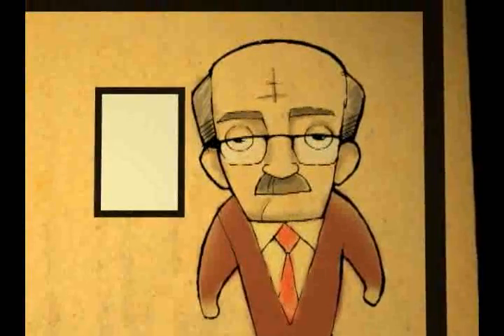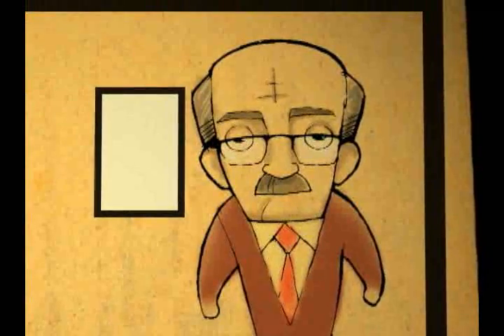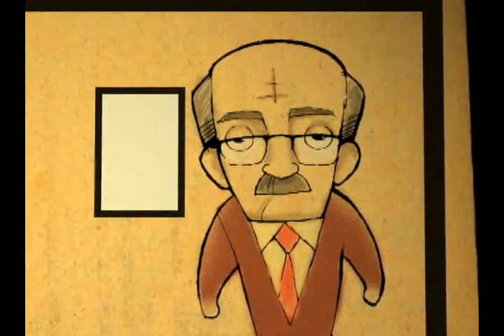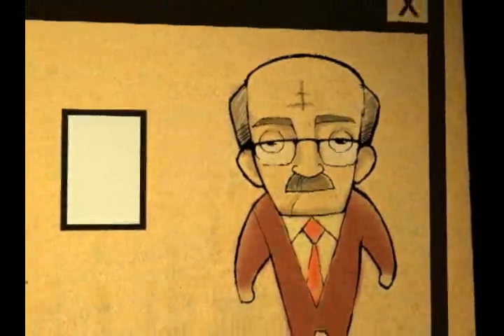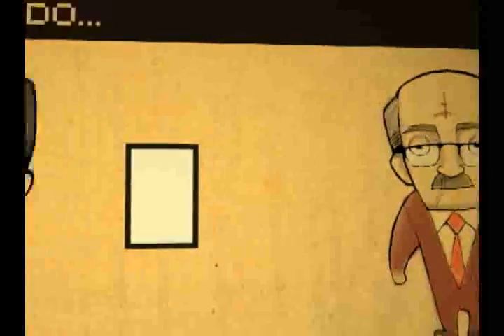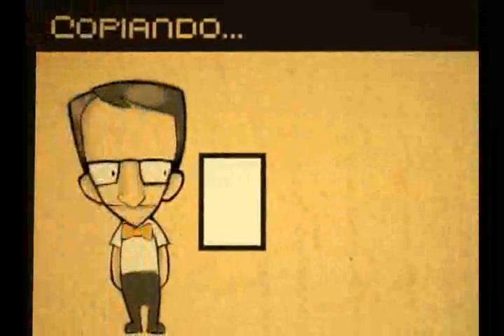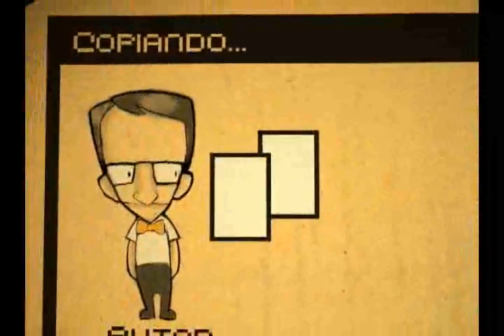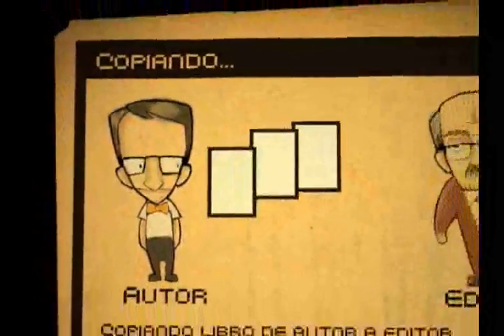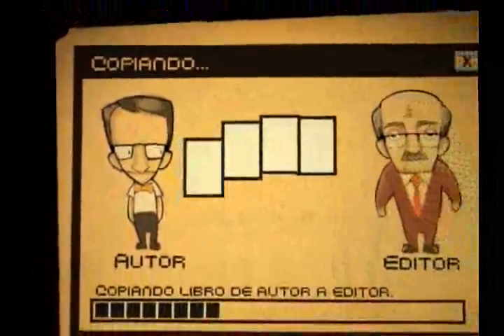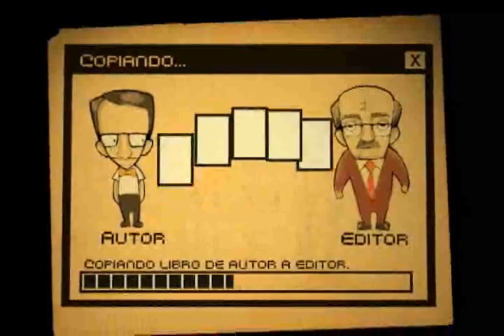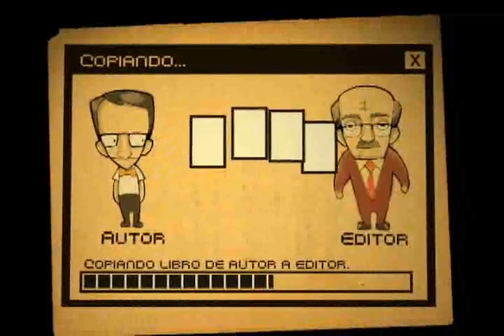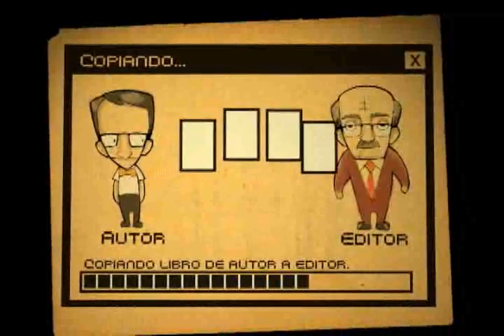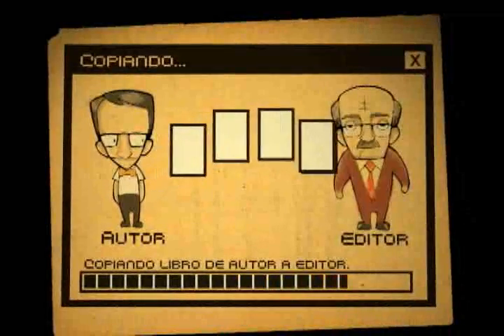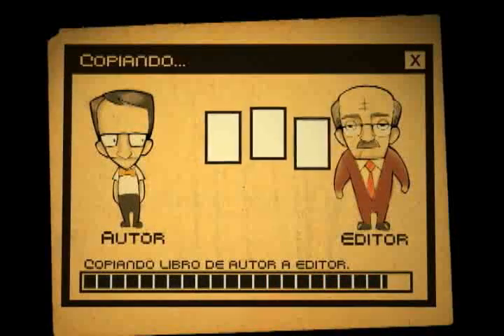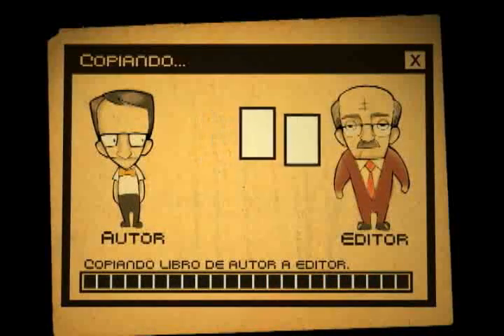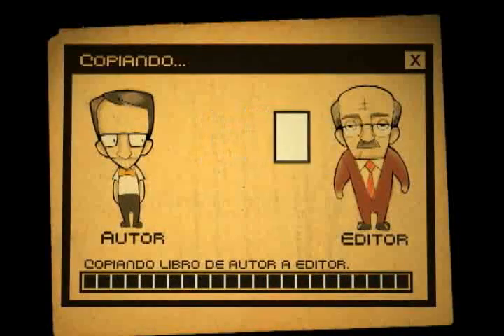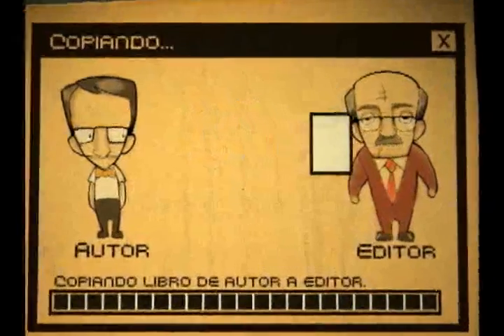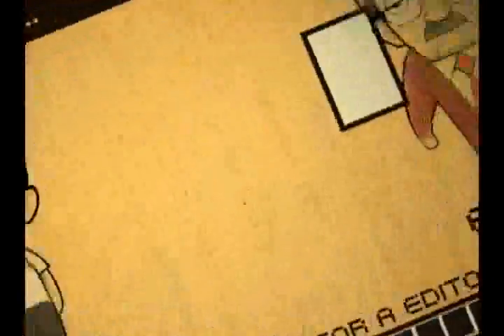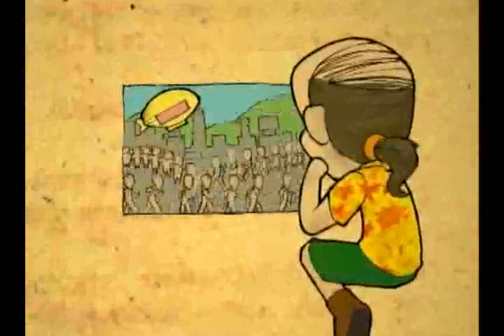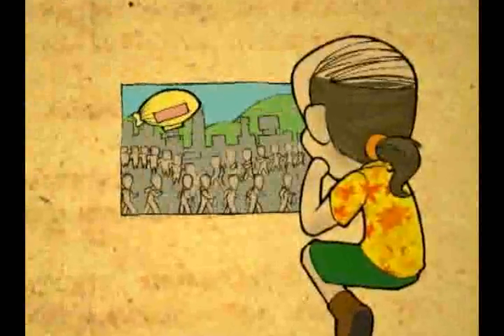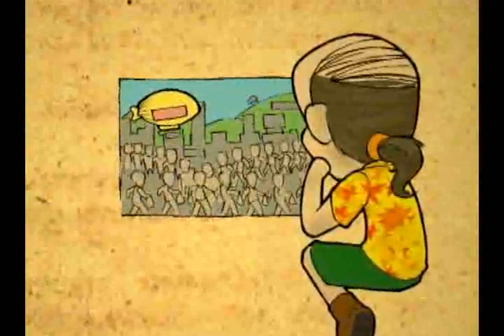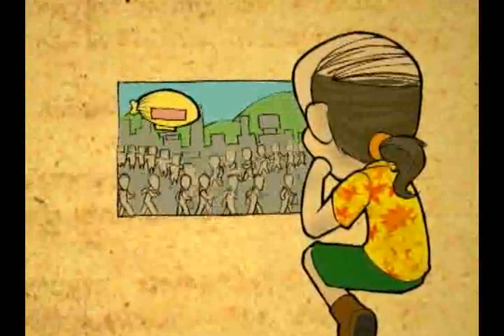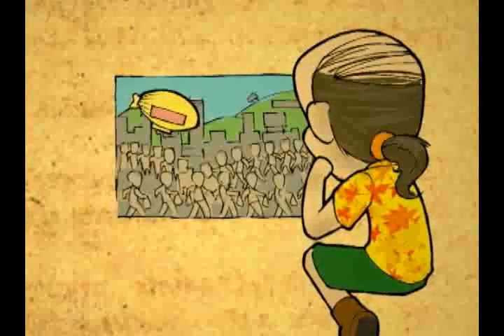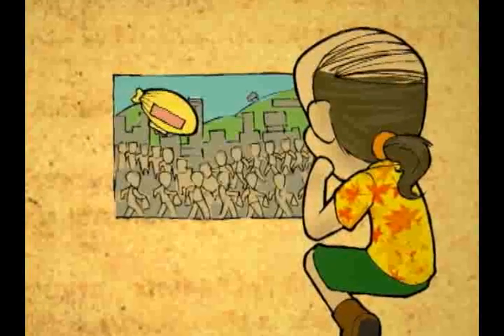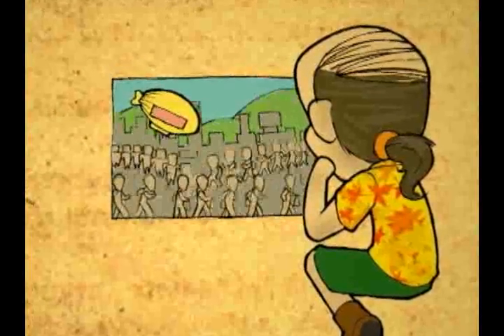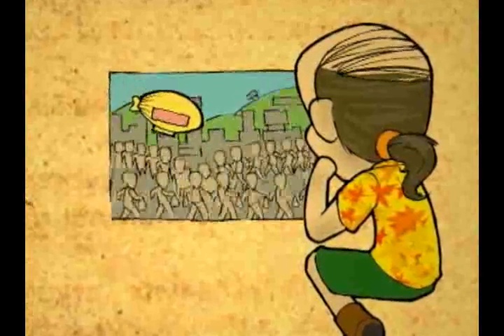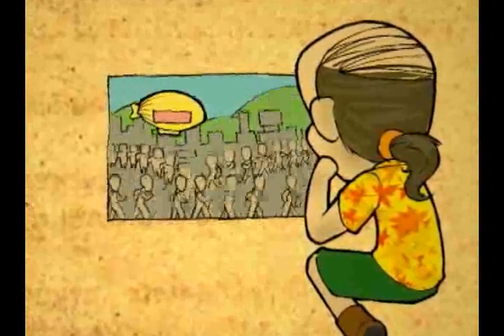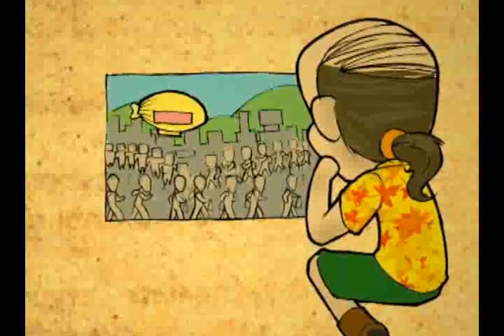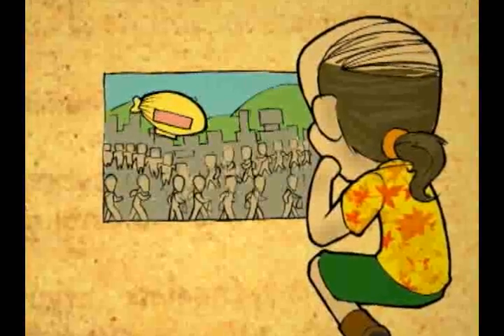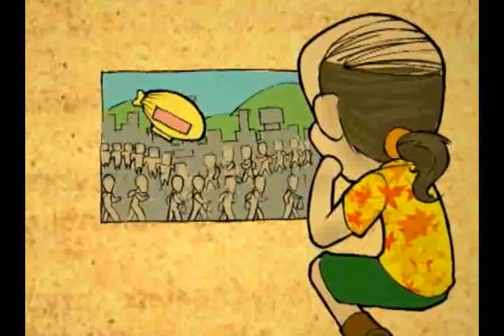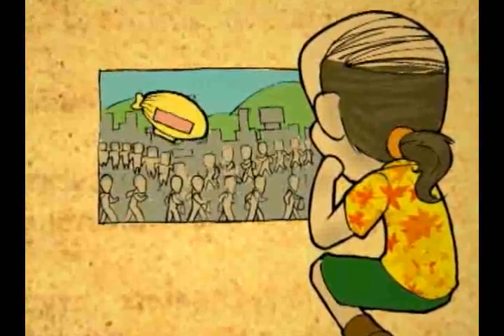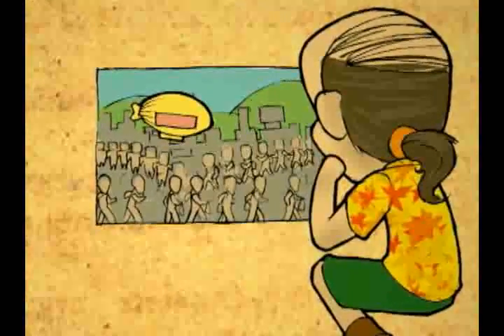El editor estudia detalladamente la obra para decidir si puede o no ser publicada por su empresa editorial. El editor conoce muy bien el mercado del libro y debe anticipar si esta obra tendrá éxito o si causará pérdidas para la empresa.